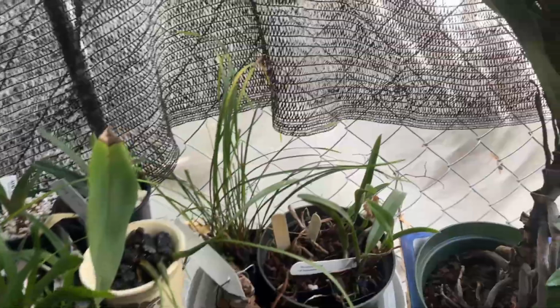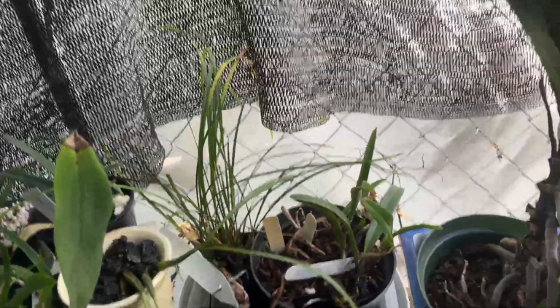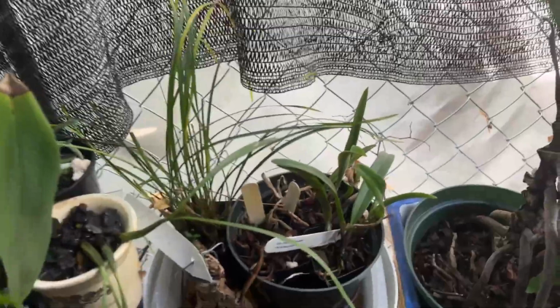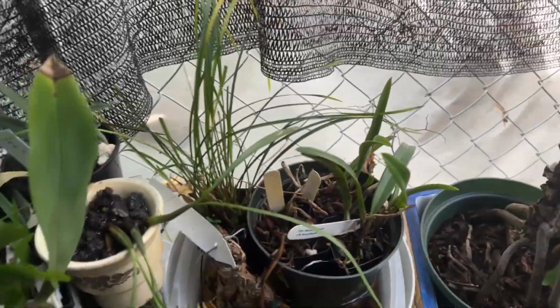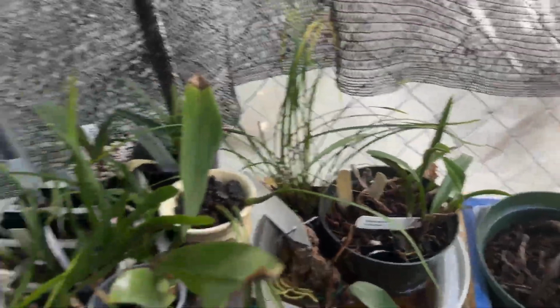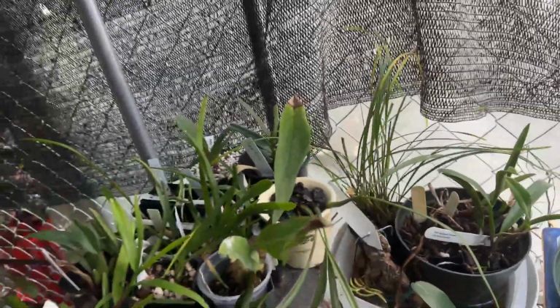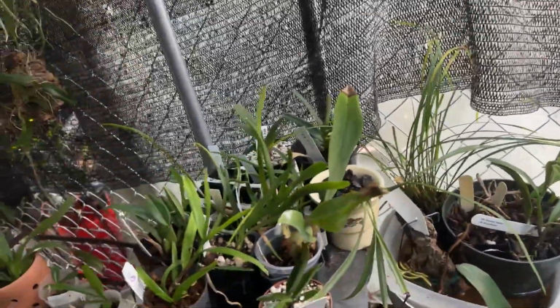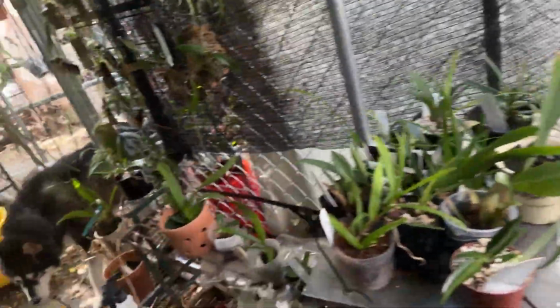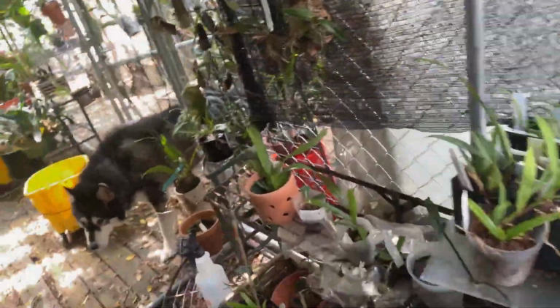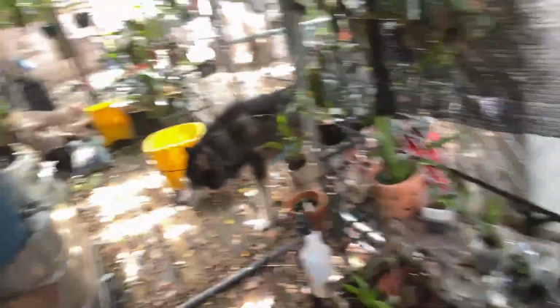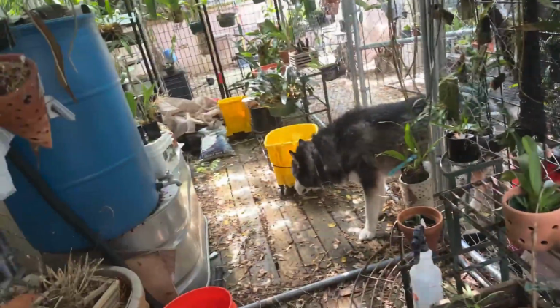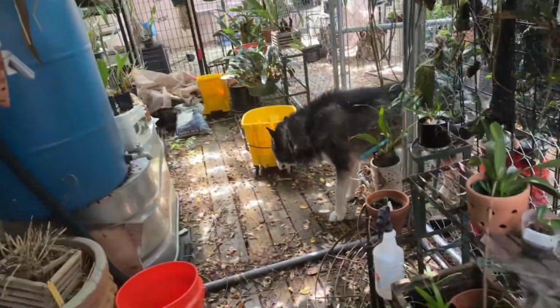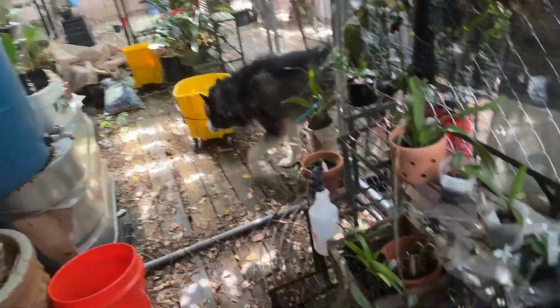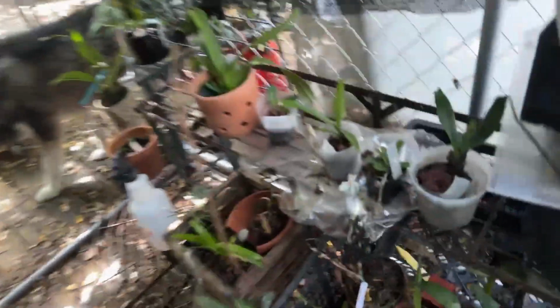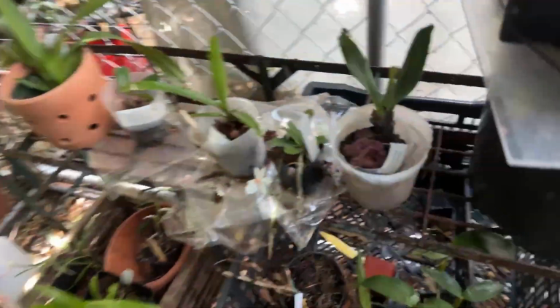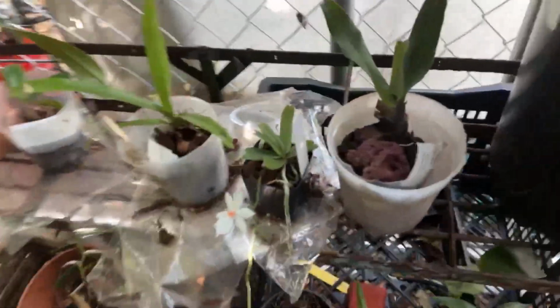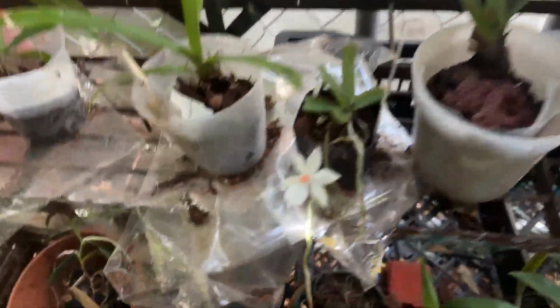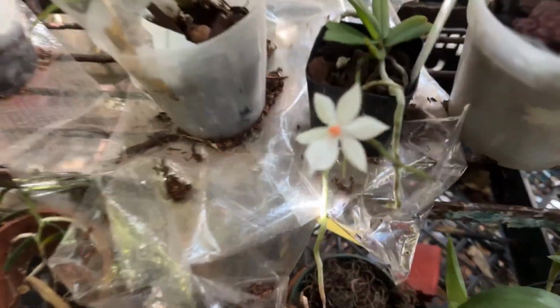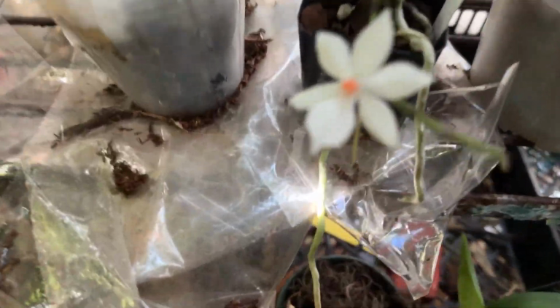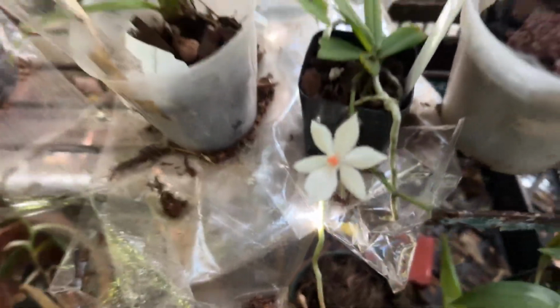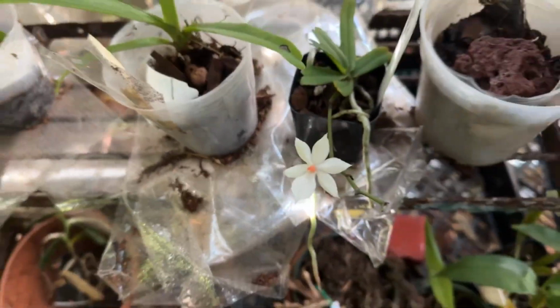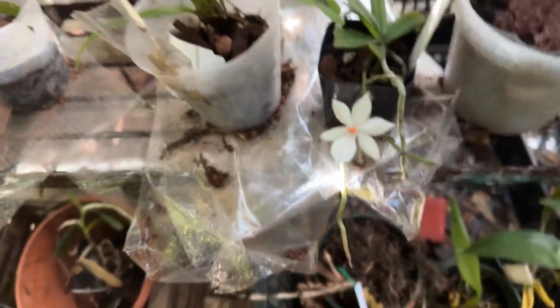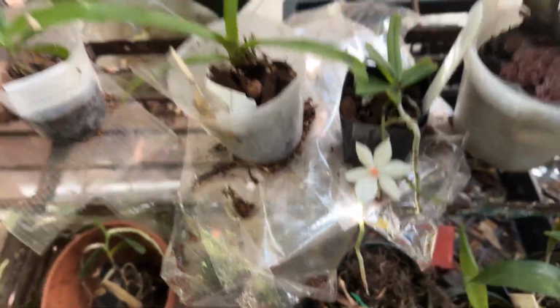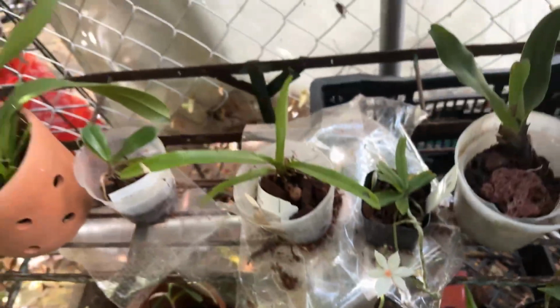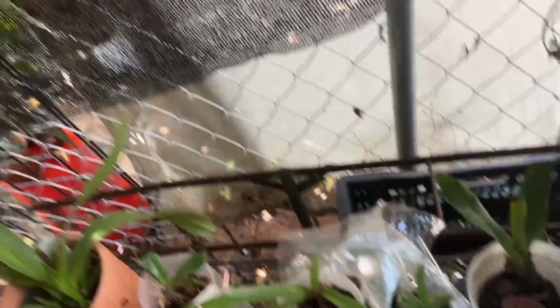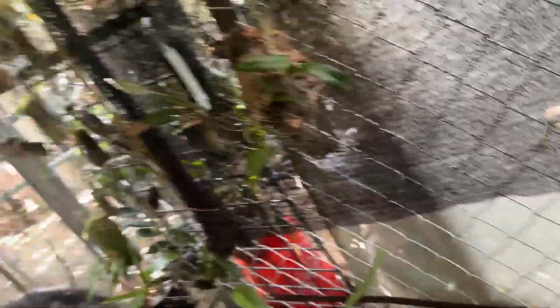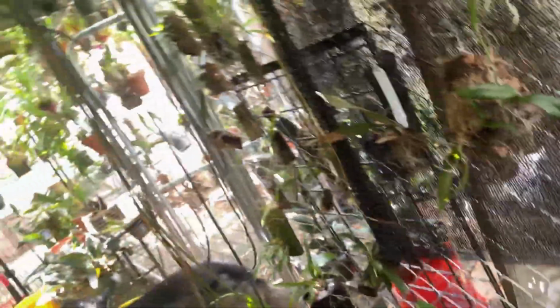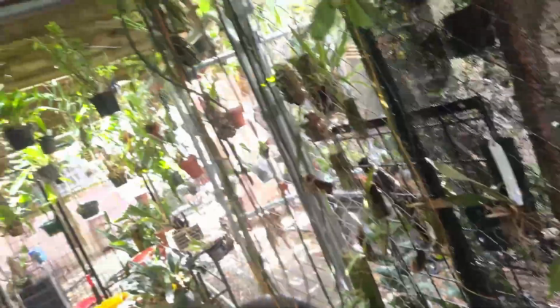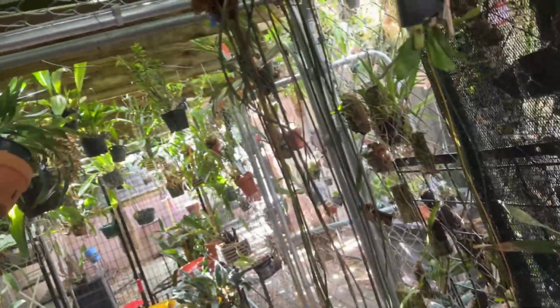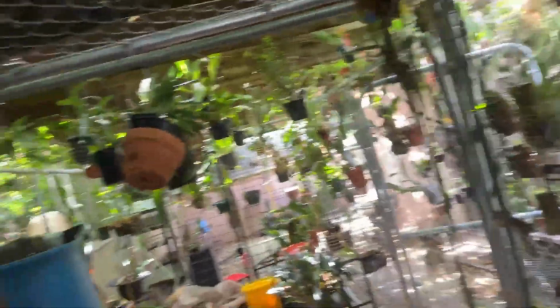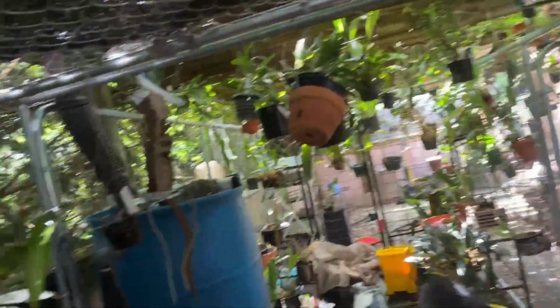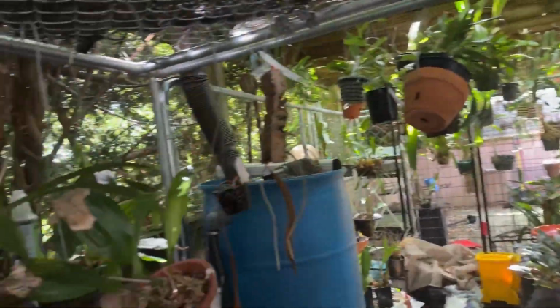I need to get that out of there, but those need the moisture. And that flower still looks nice and pristinely white.